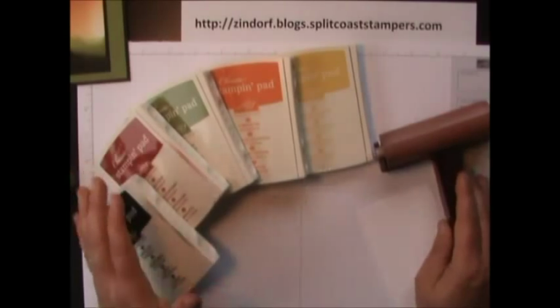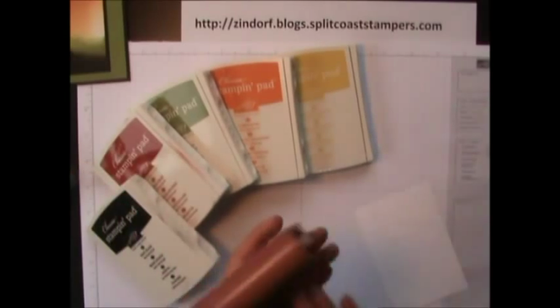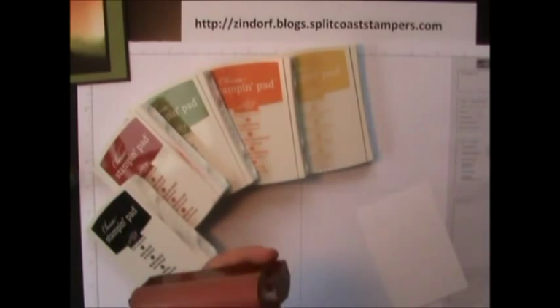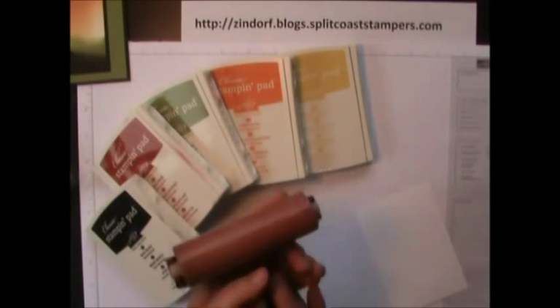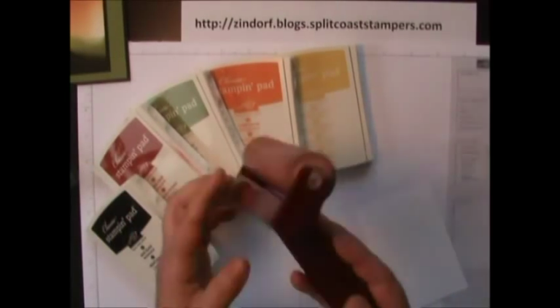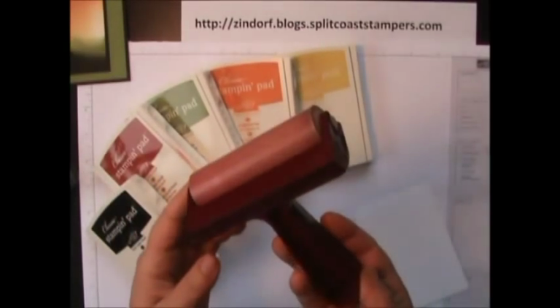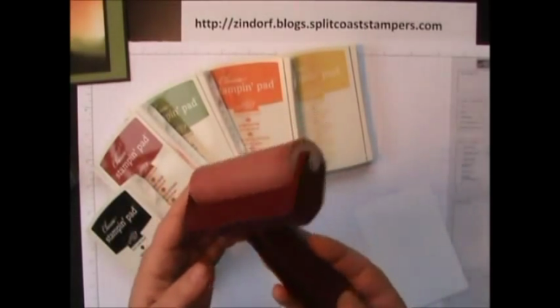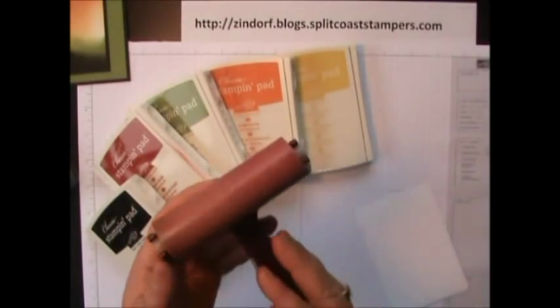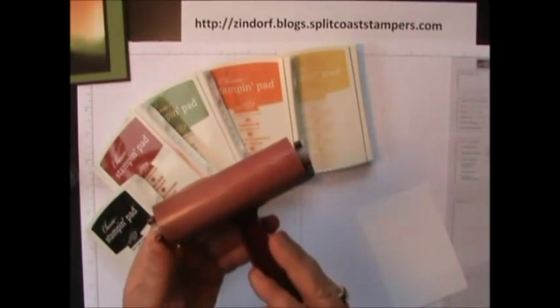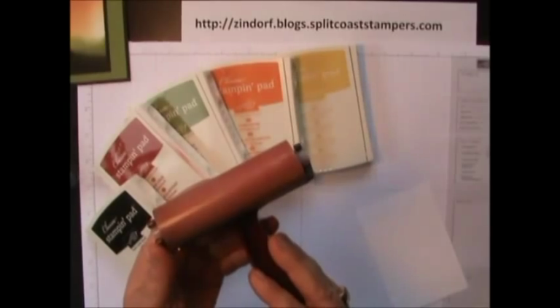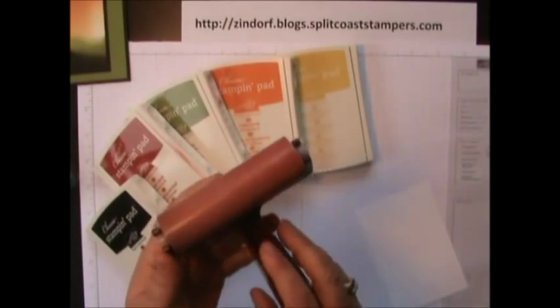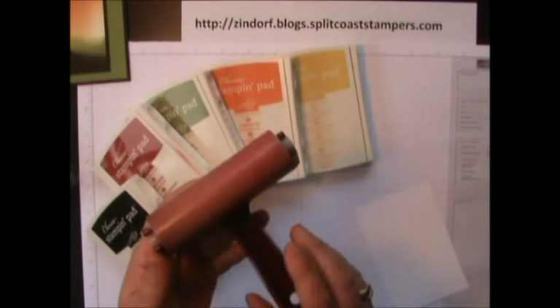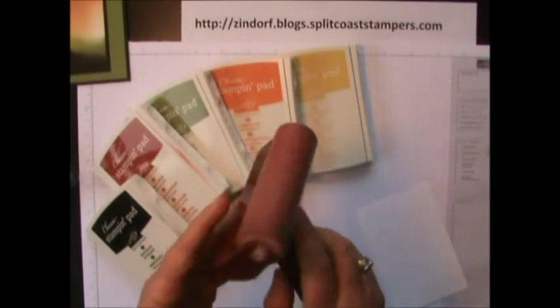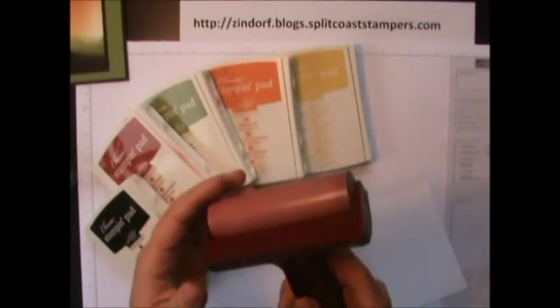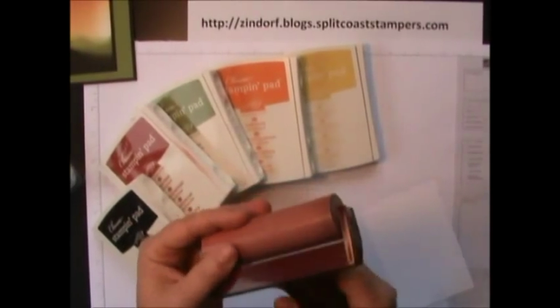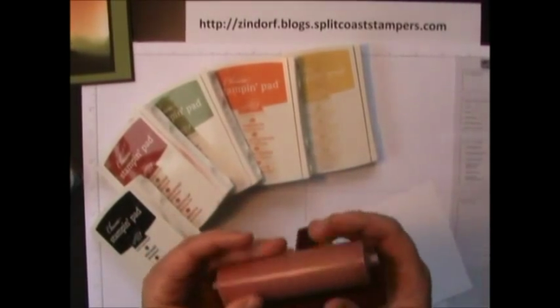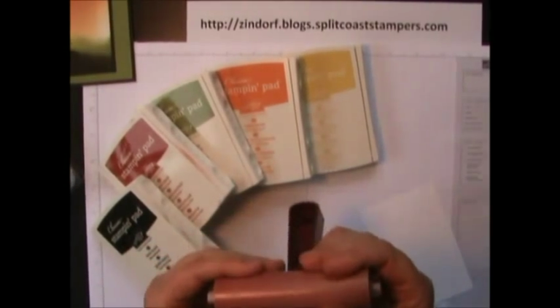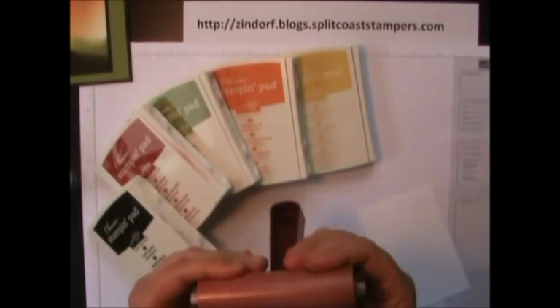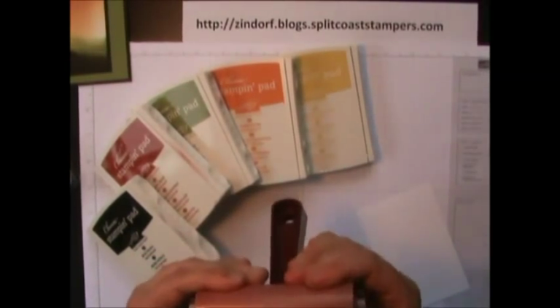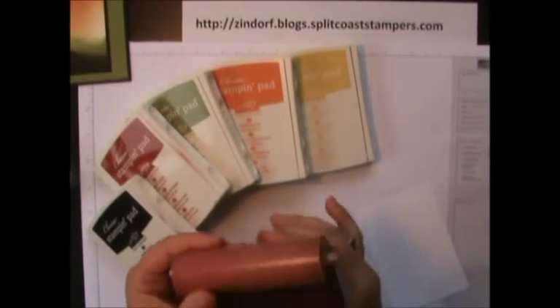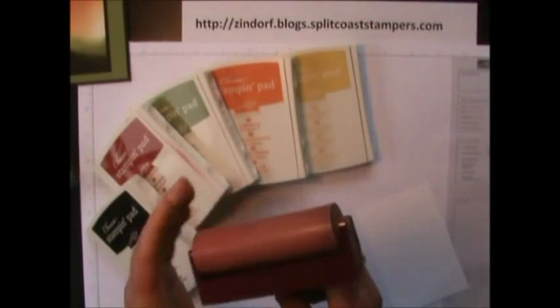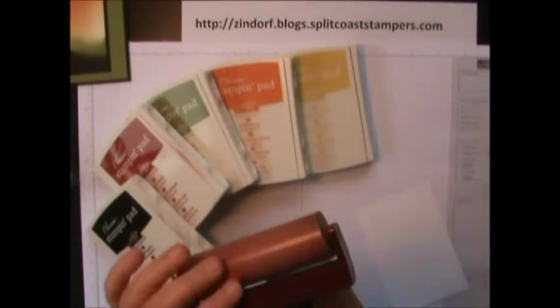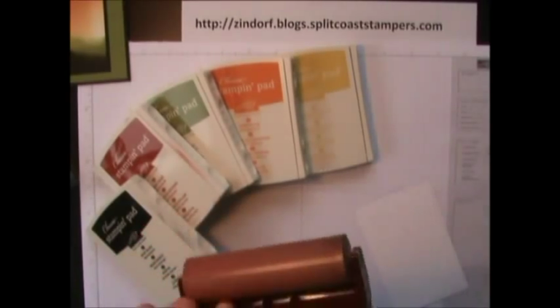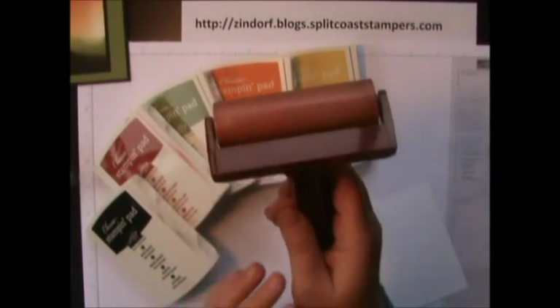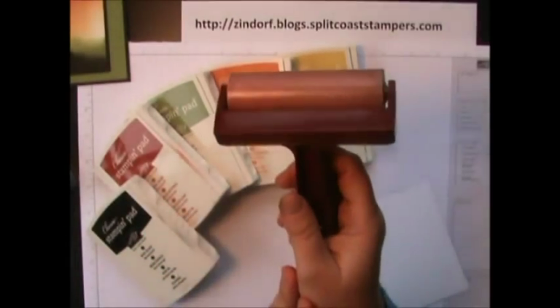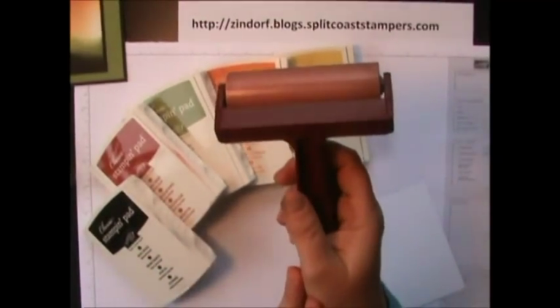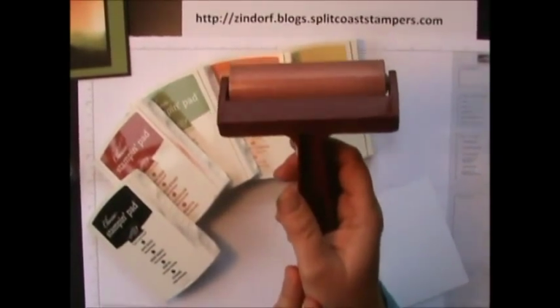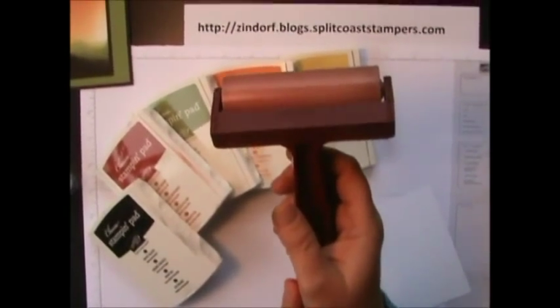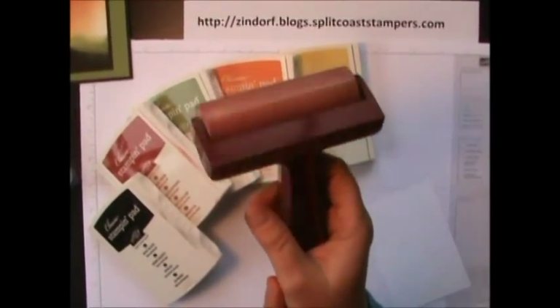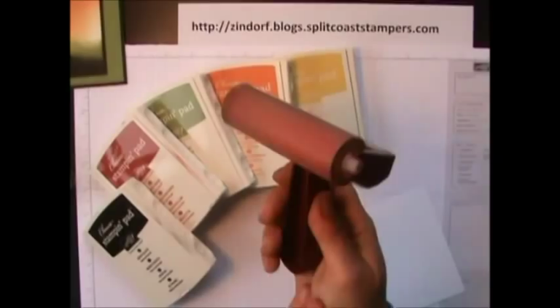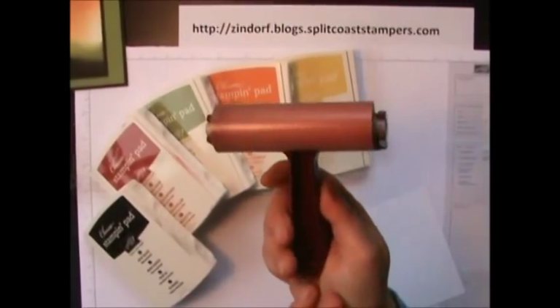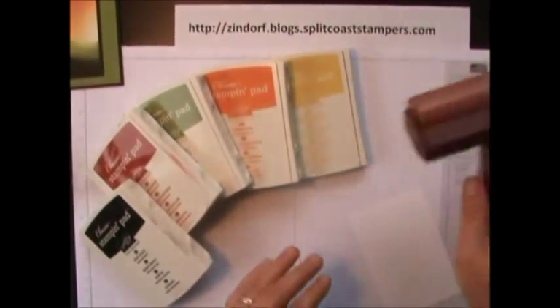We're going to use a rubber brayer. This is a Speedball brayer — you can also get it from Stampin' Up! It is a soft rubber brayer. Mine's pretty stained because I use it a lot. Love this technique.